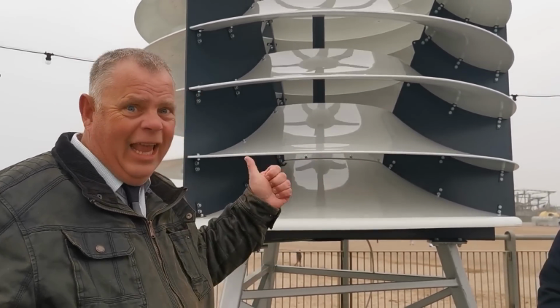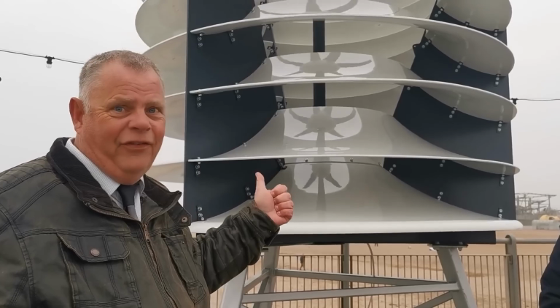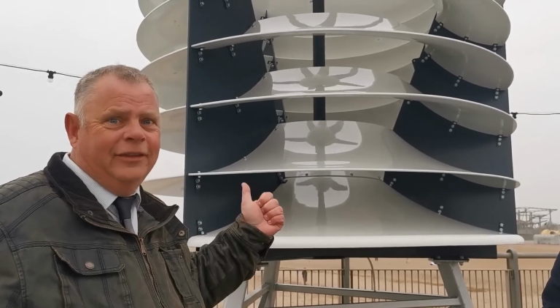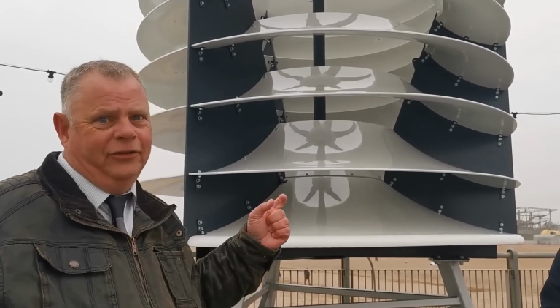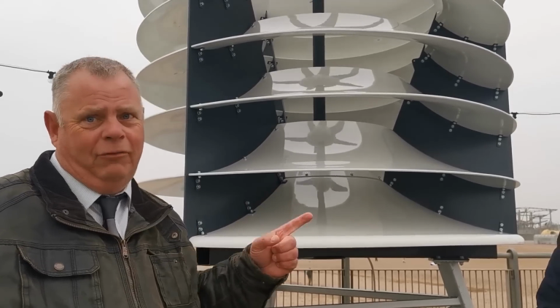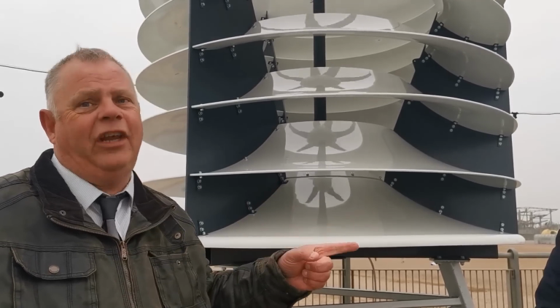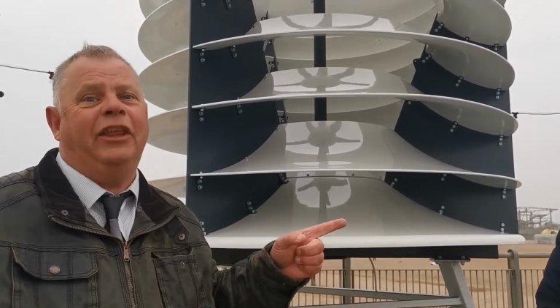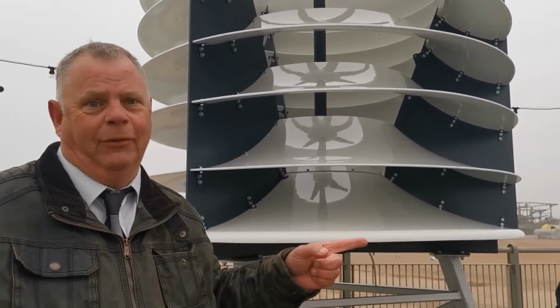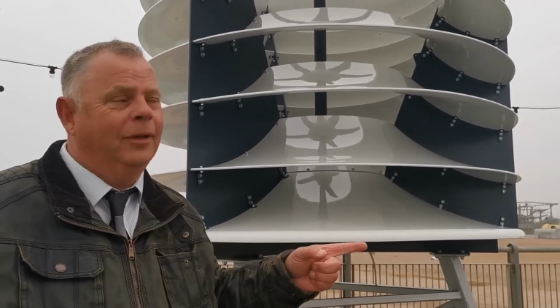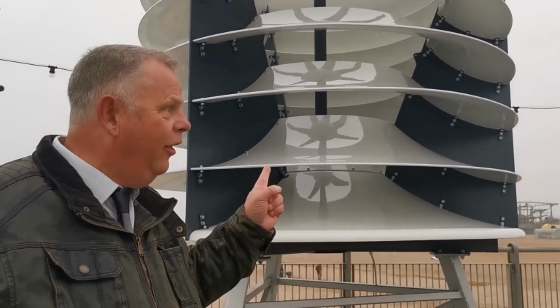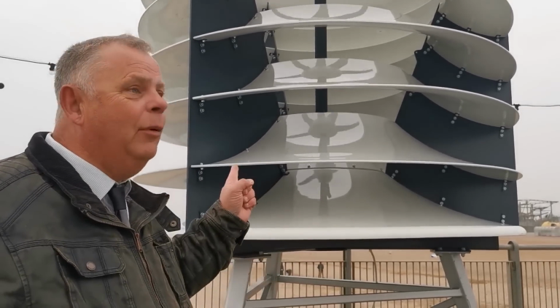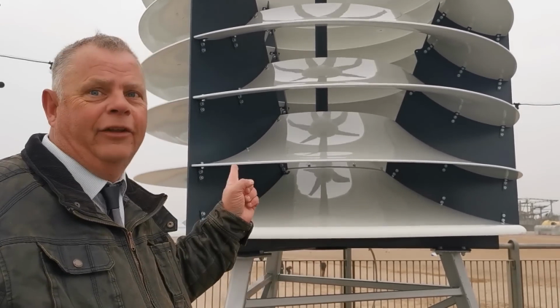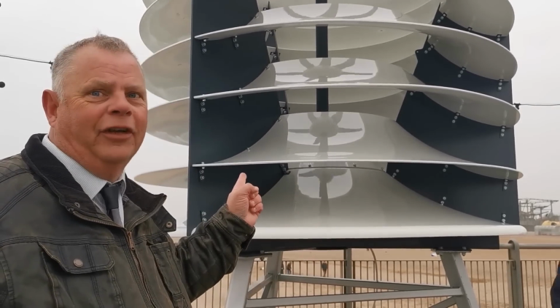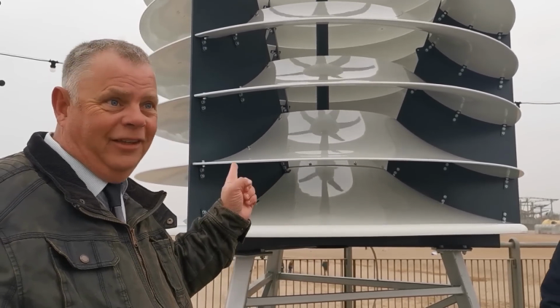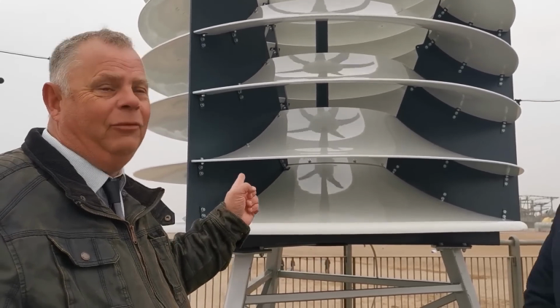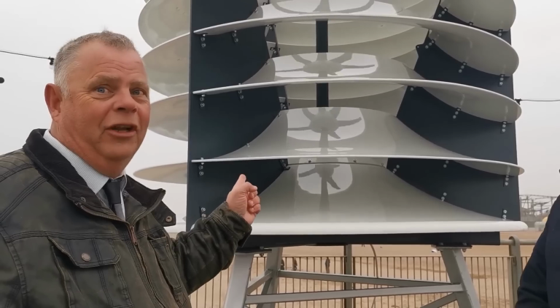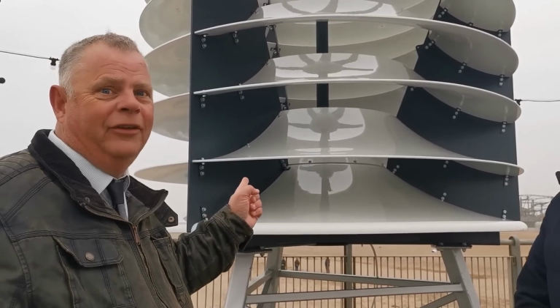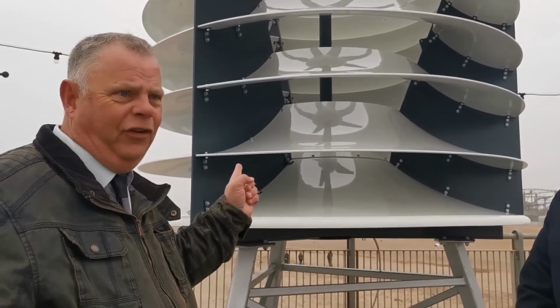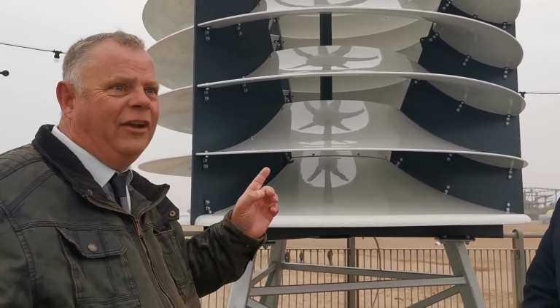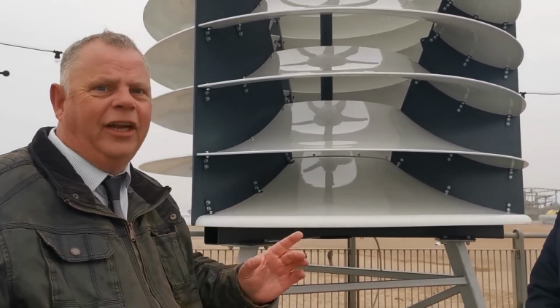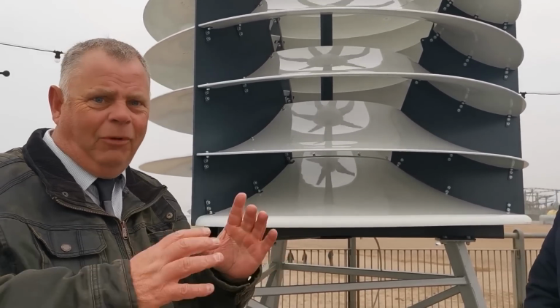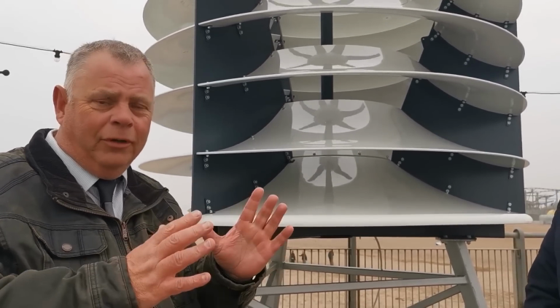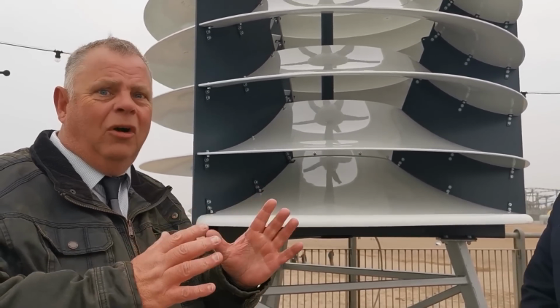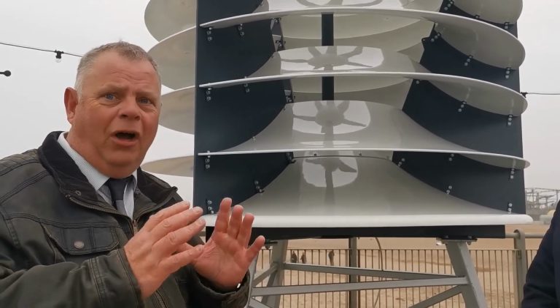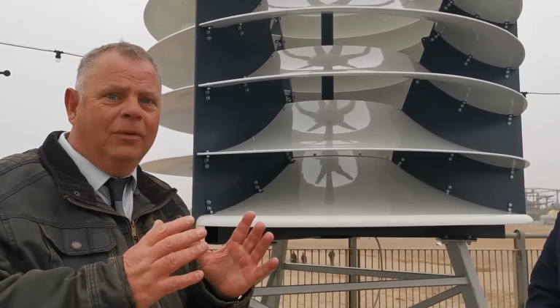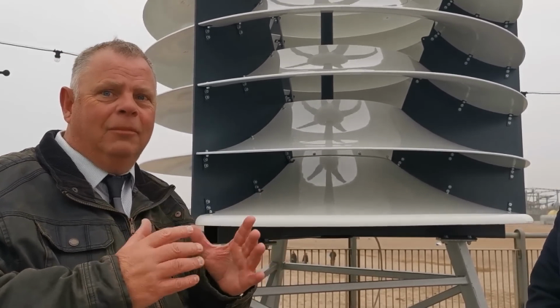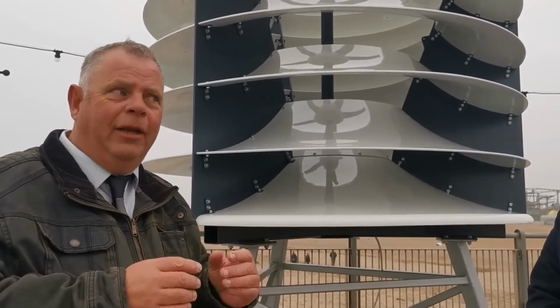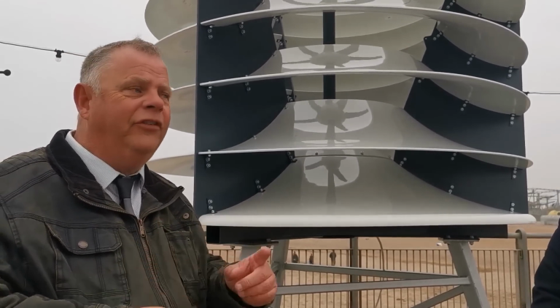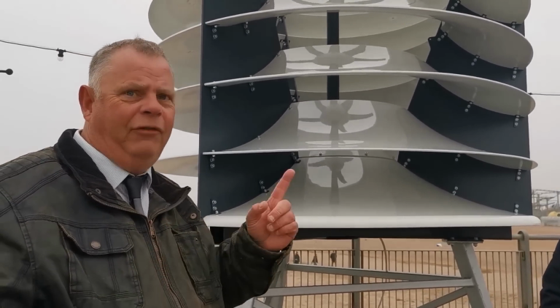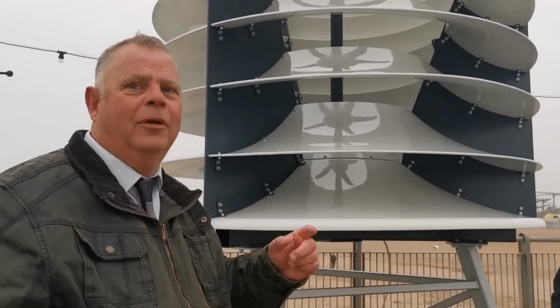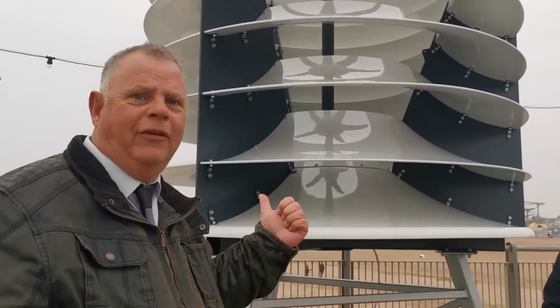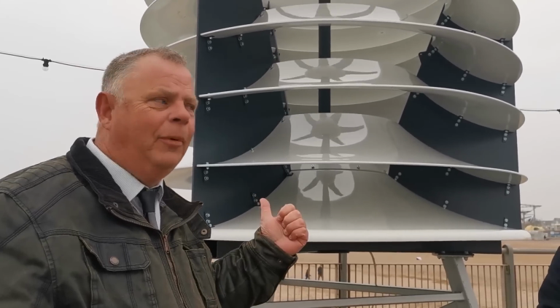But if this does what Ravi says he thinks it will do, I think we're looking at the future here. This is wind turbines — the future. And the fact that you can have a smaller one on your home means that maybe, in future, every home will have one.